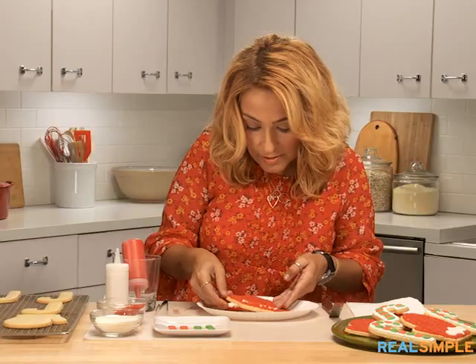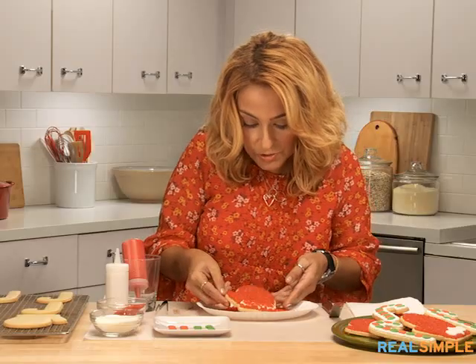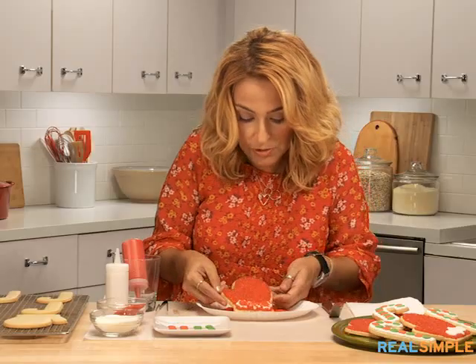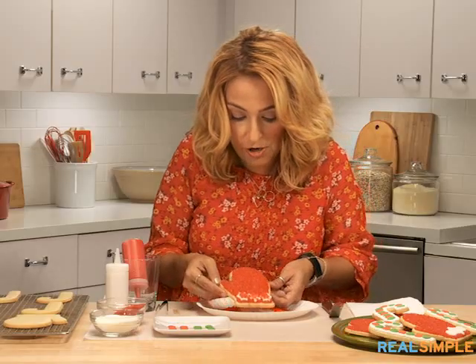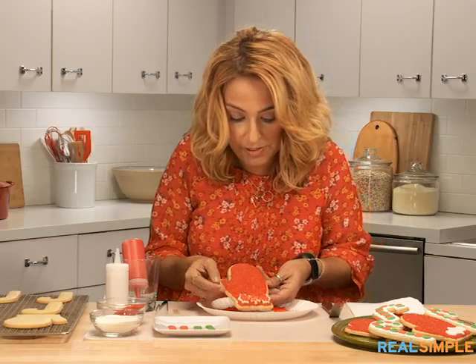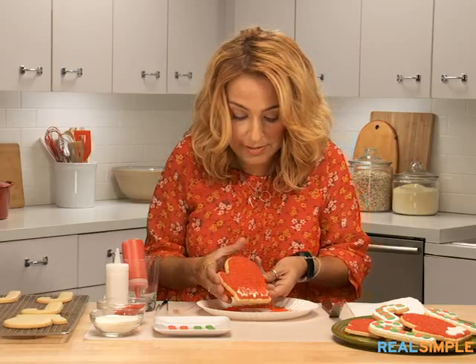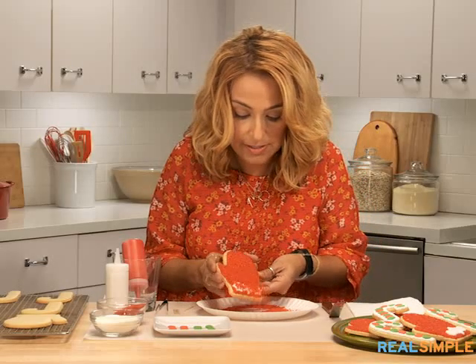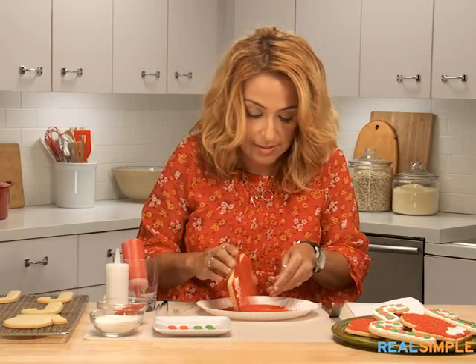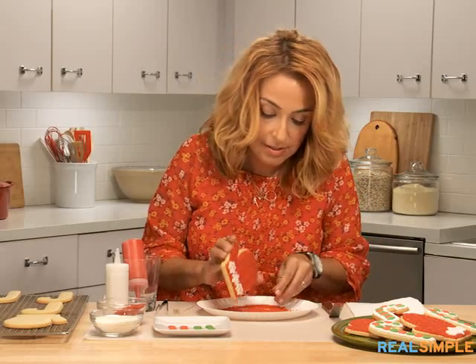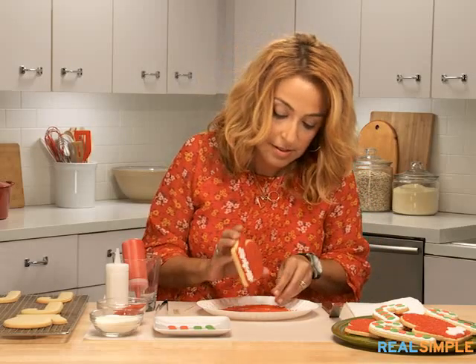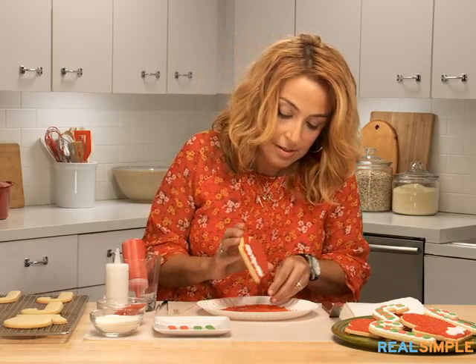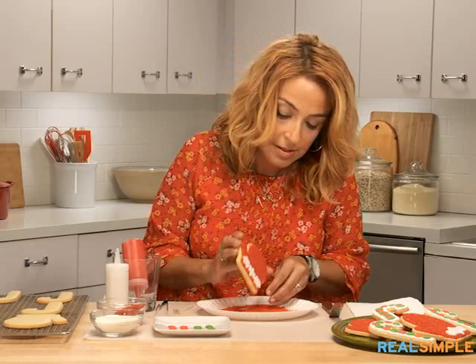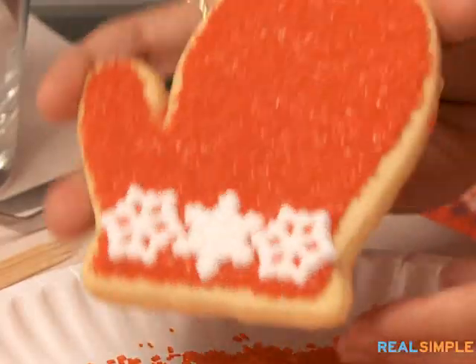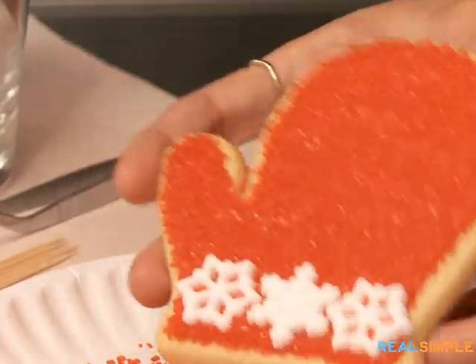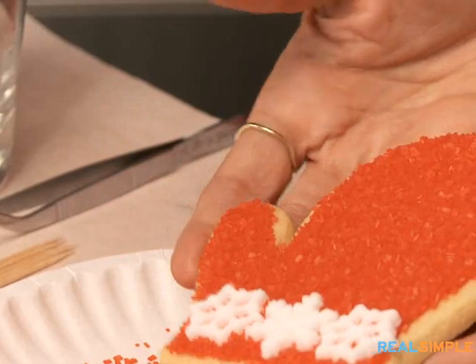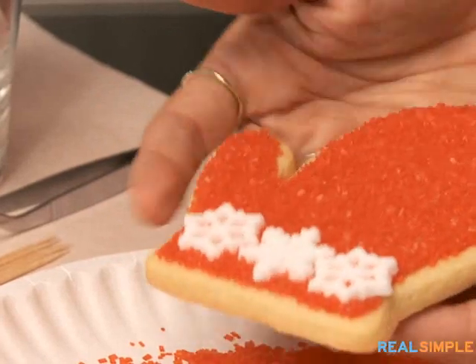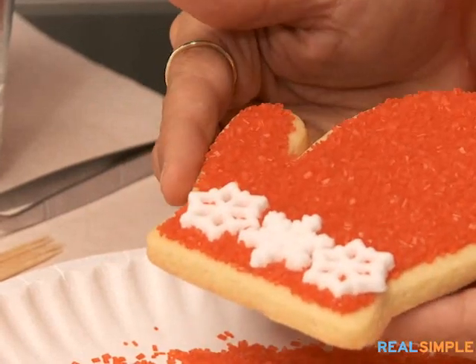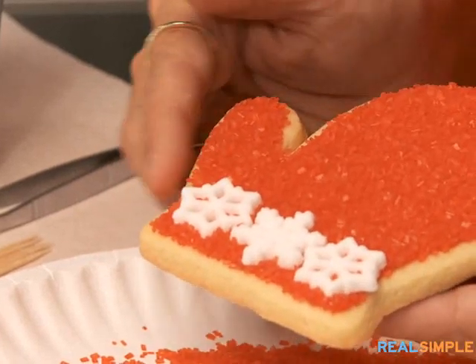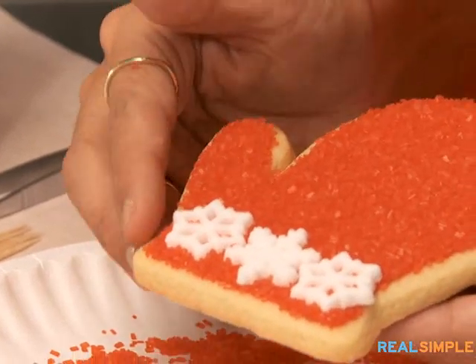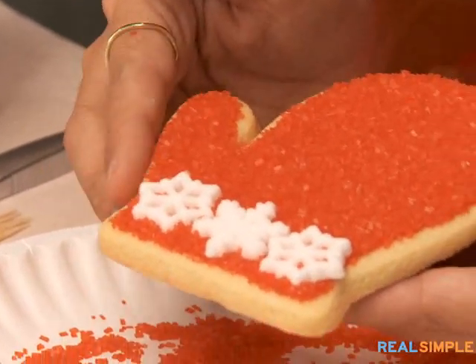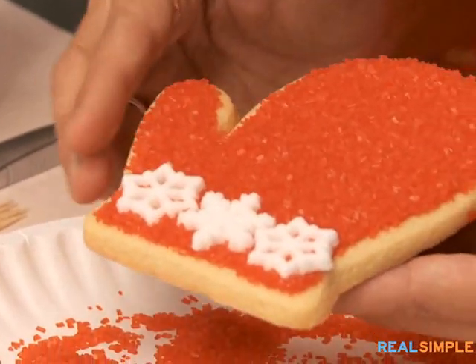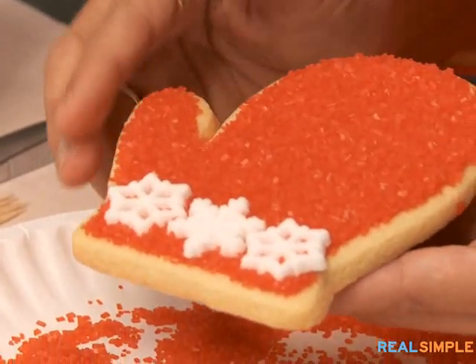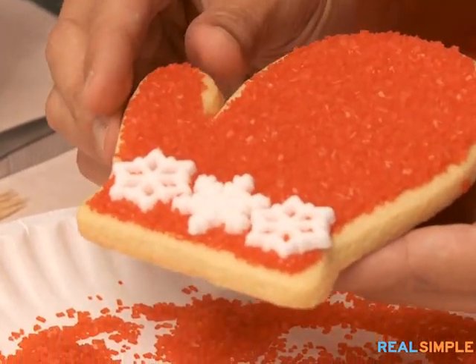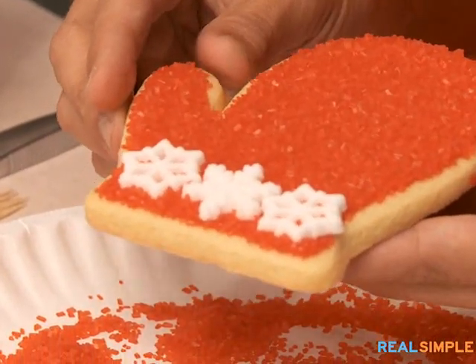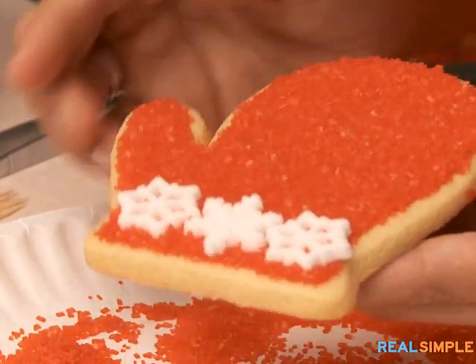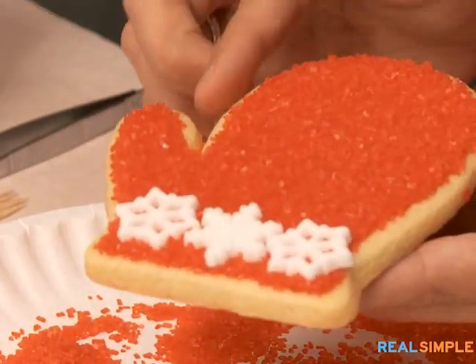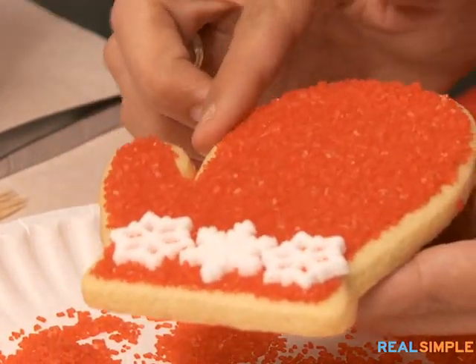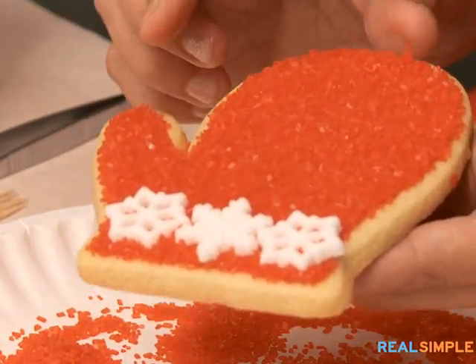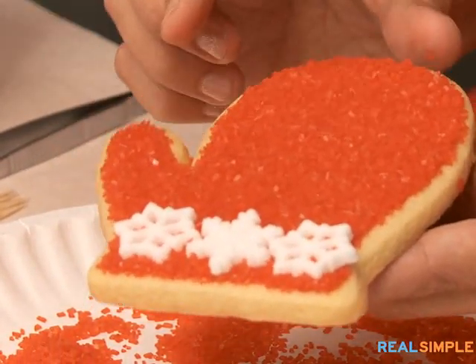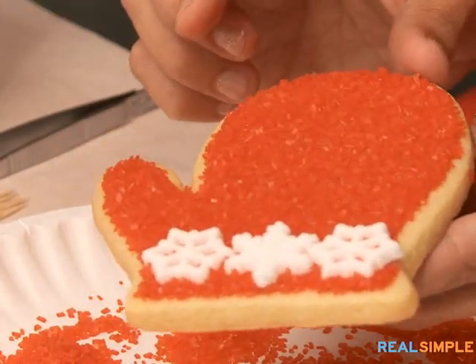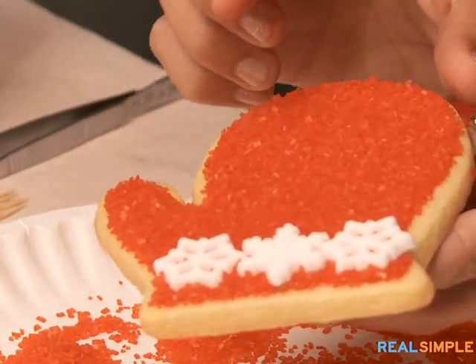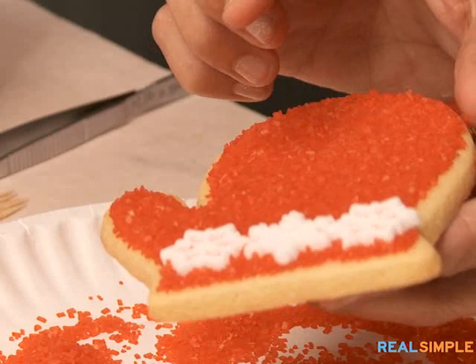We're just going to shake off the excess. So cute and sweet. You could just press in if you have any extra pieces of sugar sticking out.